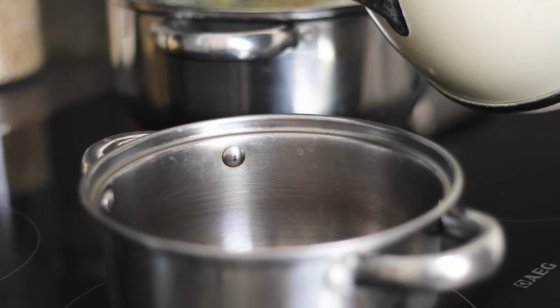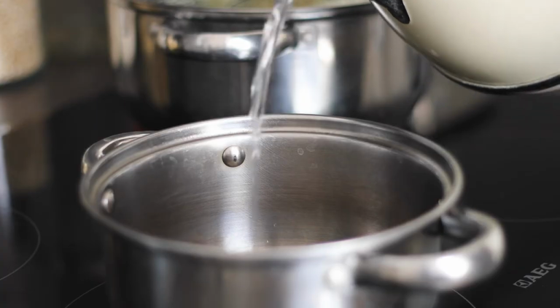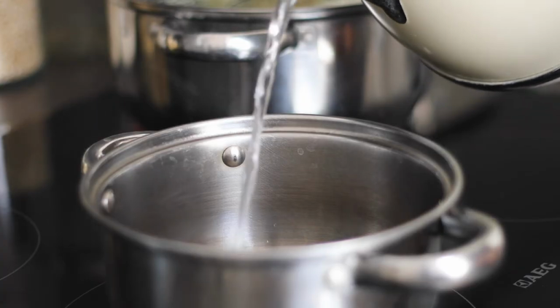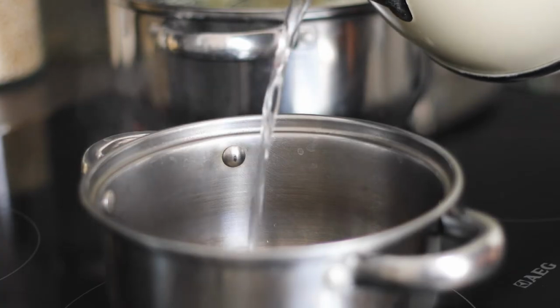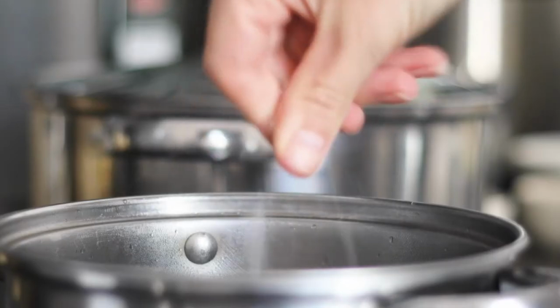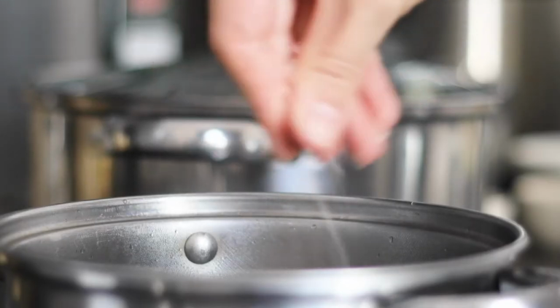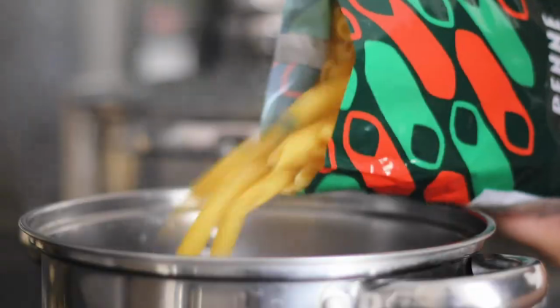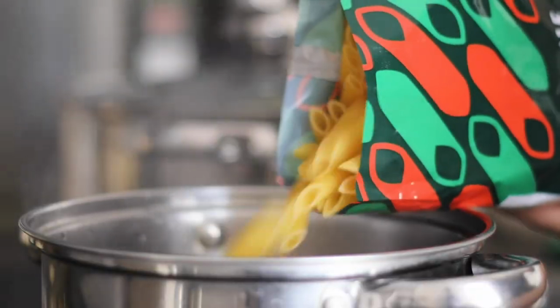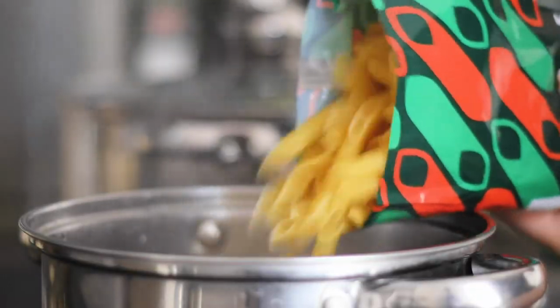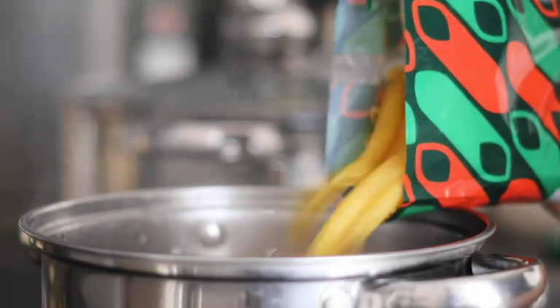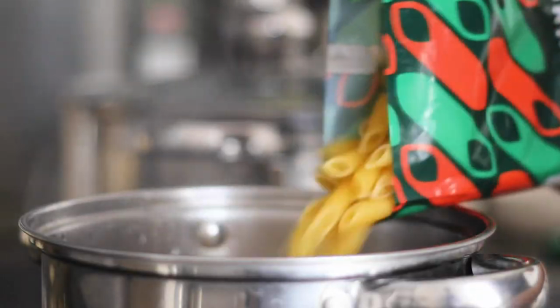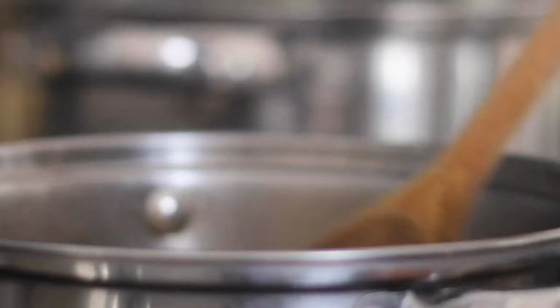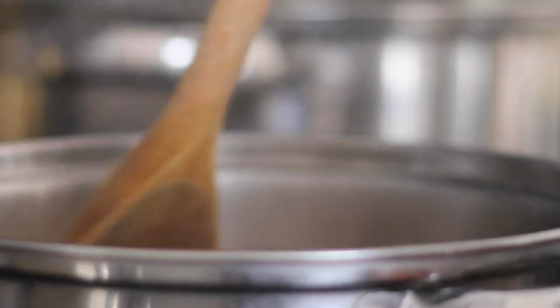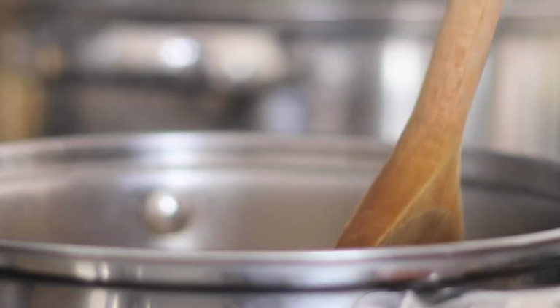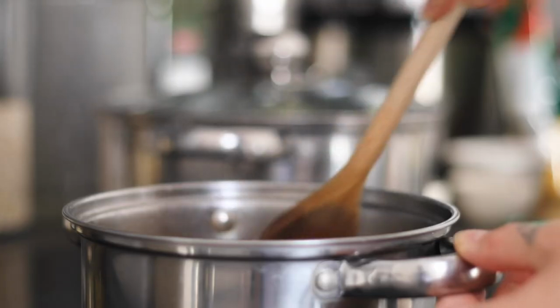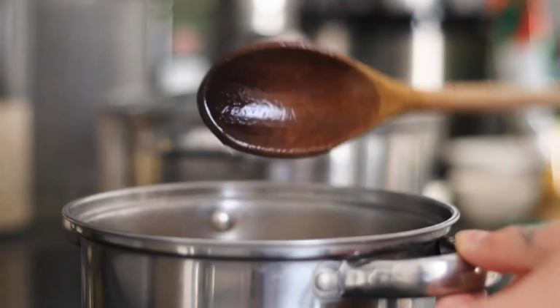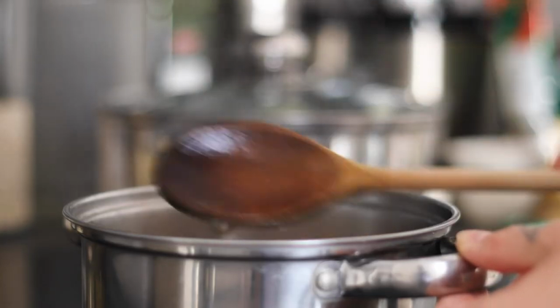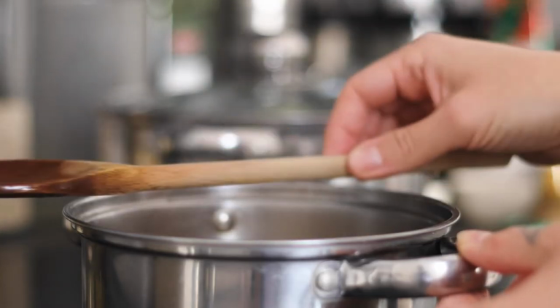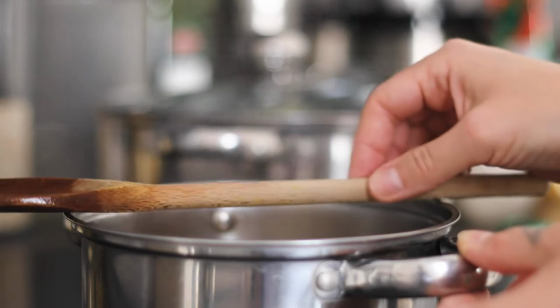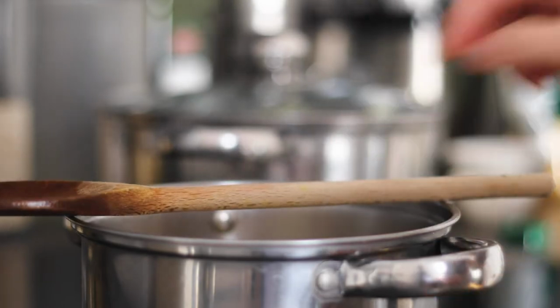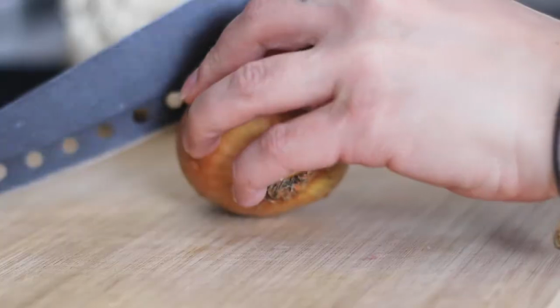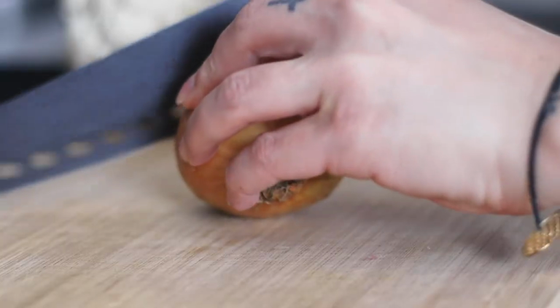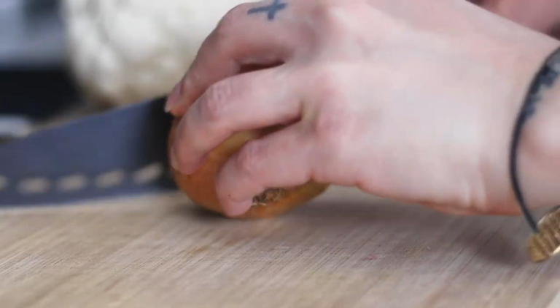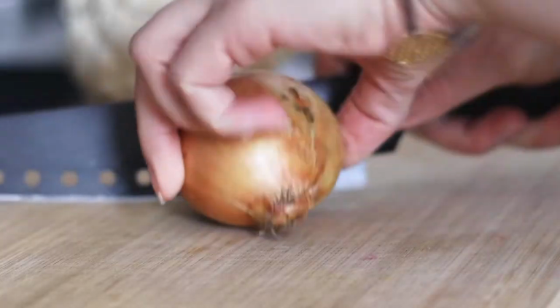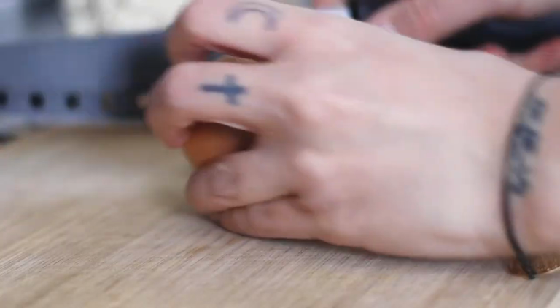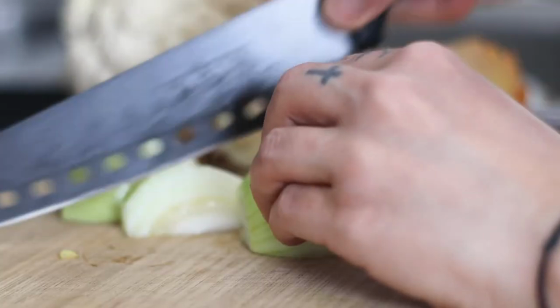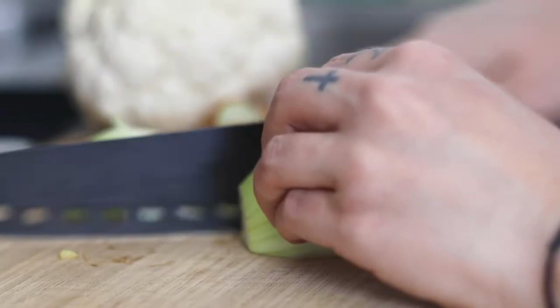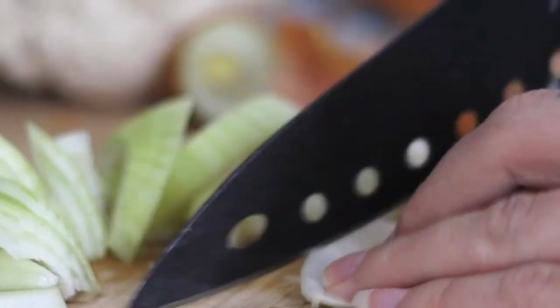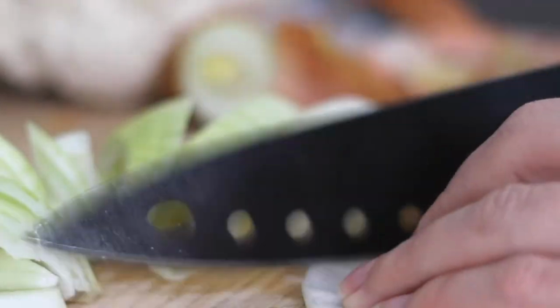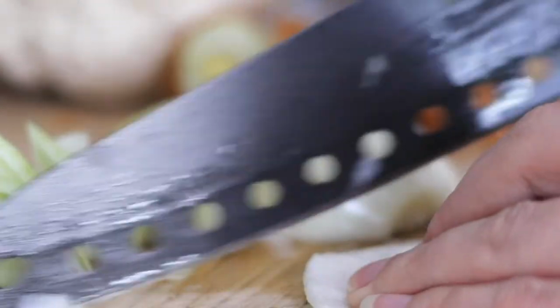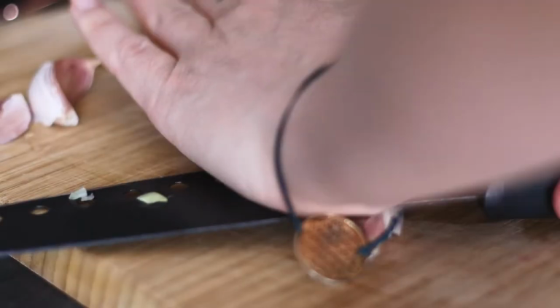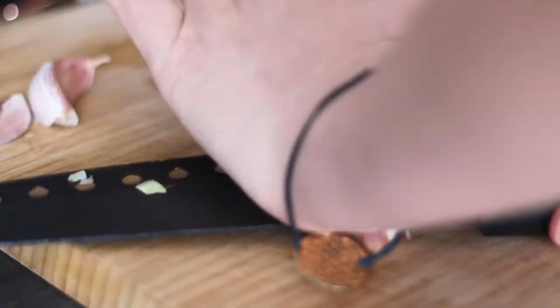Whilst the cauliflower is steaming for 10 to 15 minutes you can prepare your pasta according to the packaging instructions. Whilst you've got these two things on the stove you can chop up your onion and your garlic.